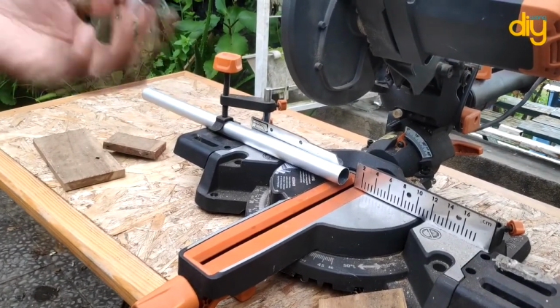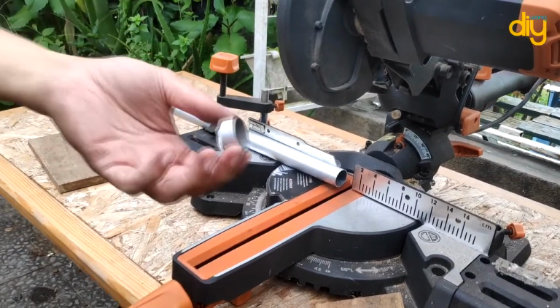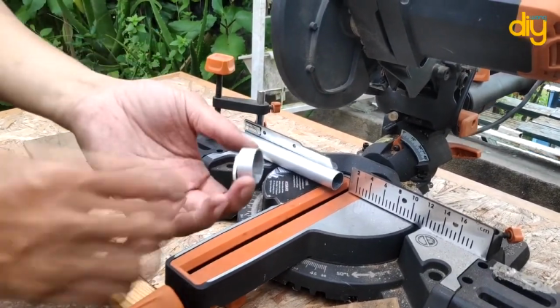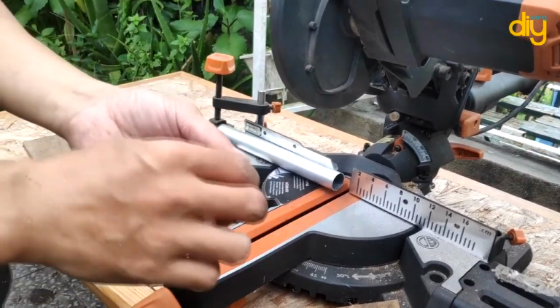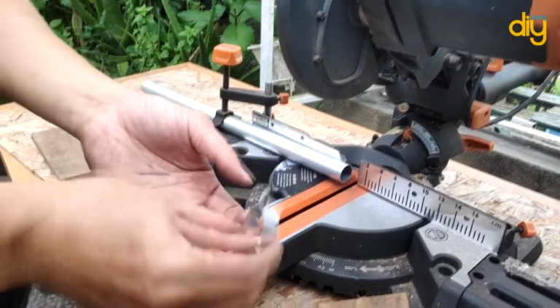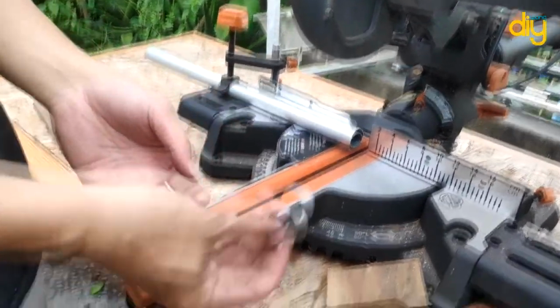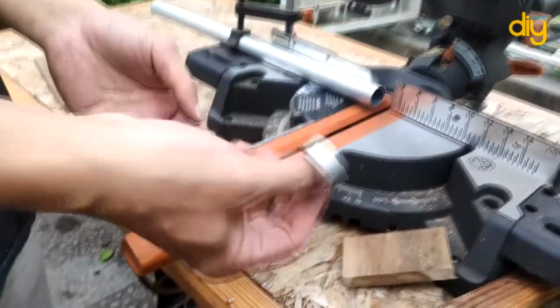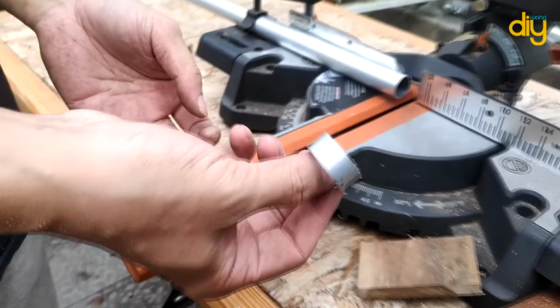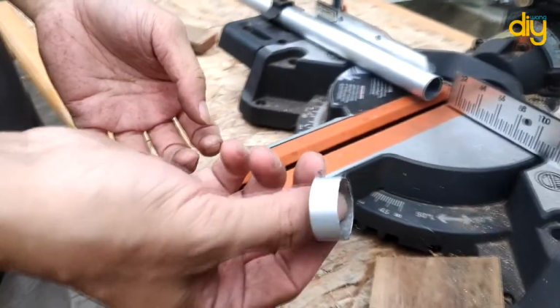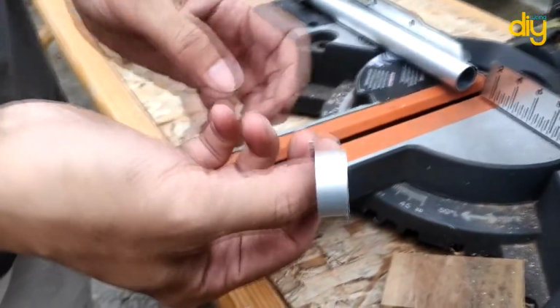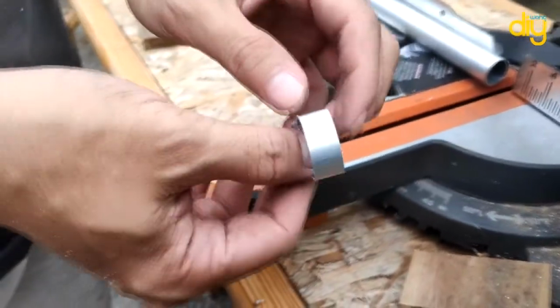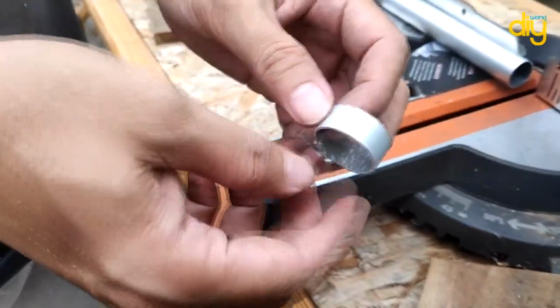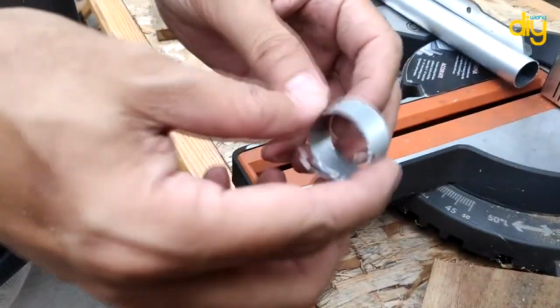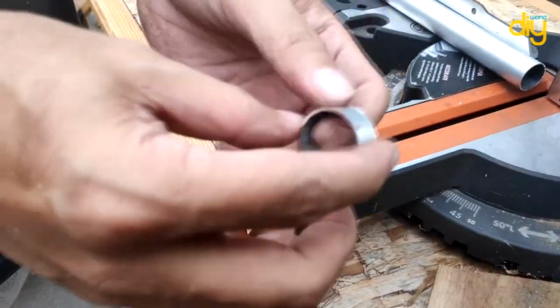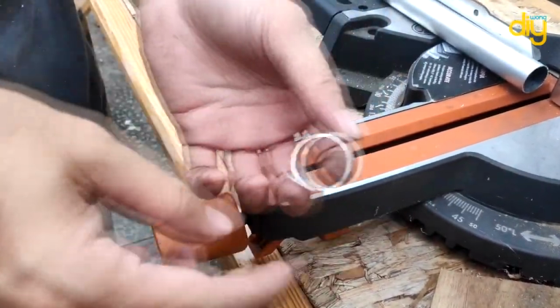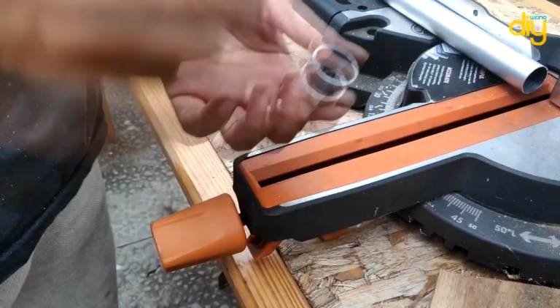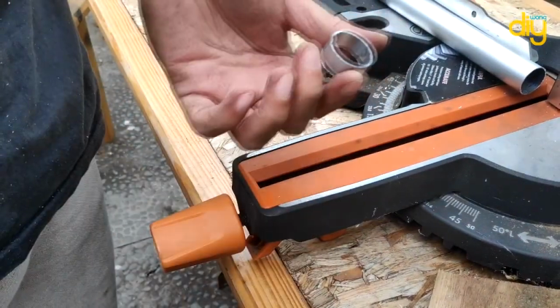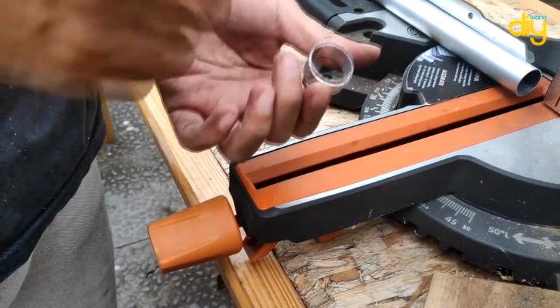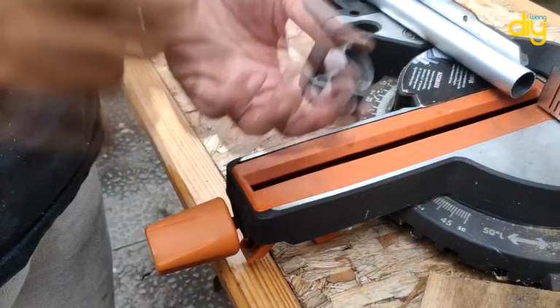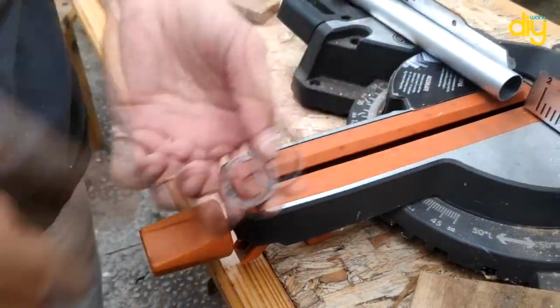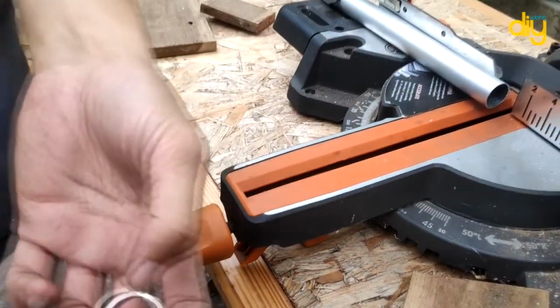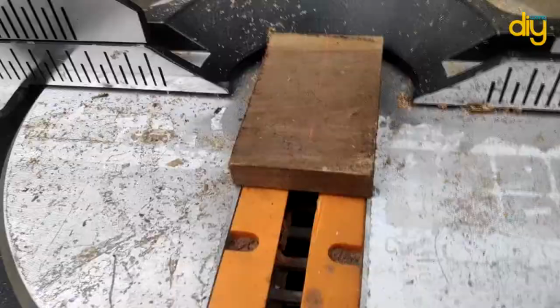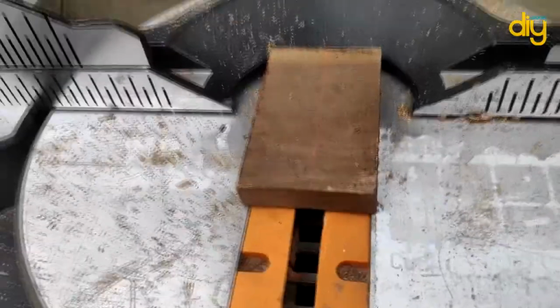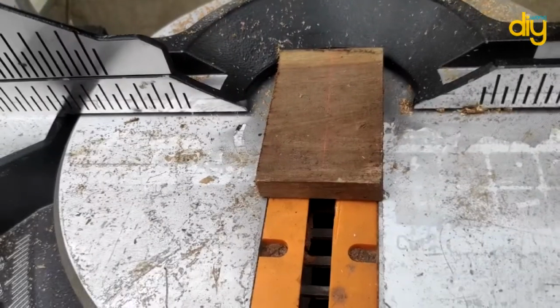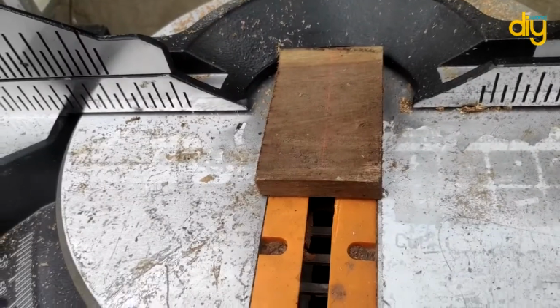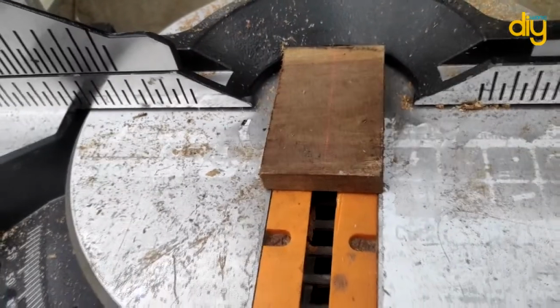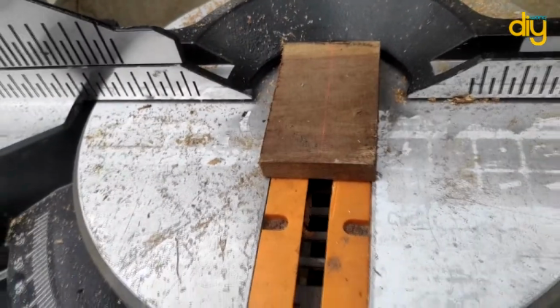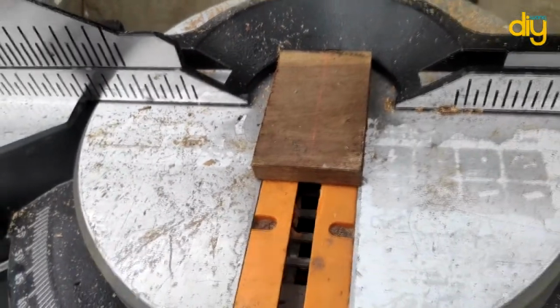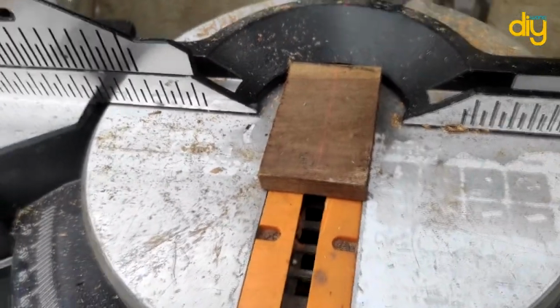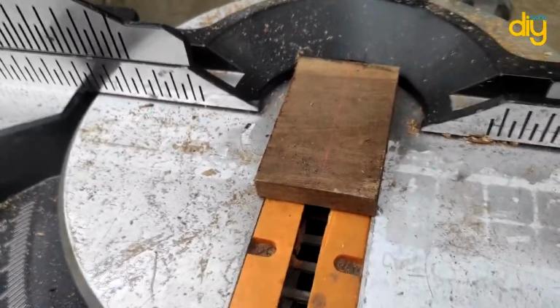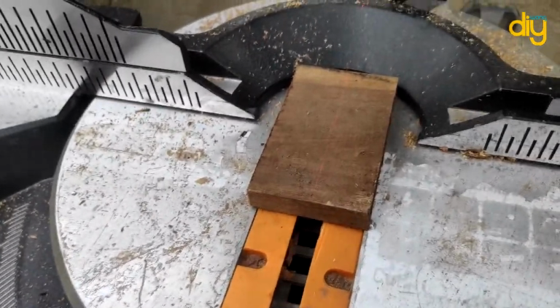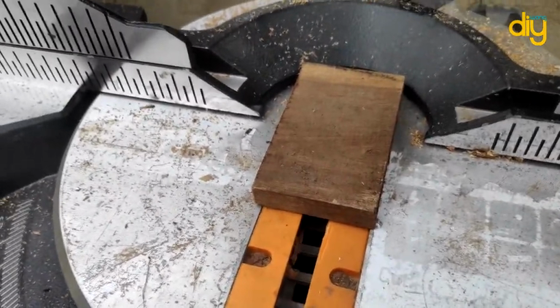Now here's how the laser cutting guide looks outdoors and under sunlight.